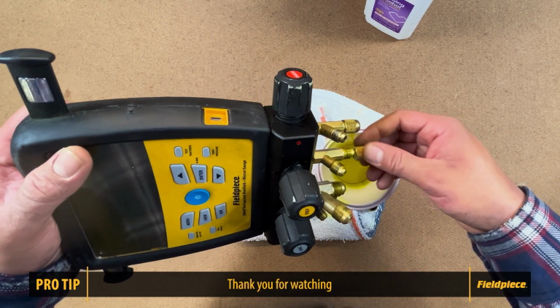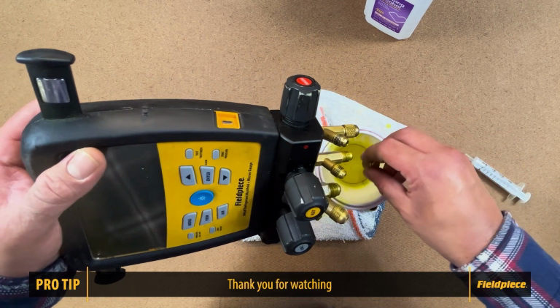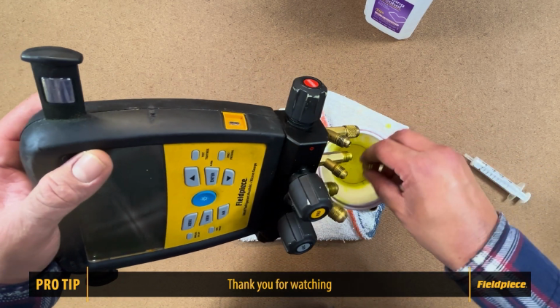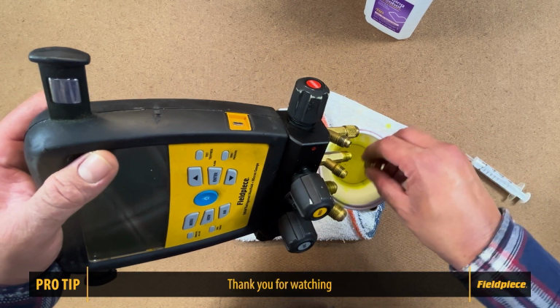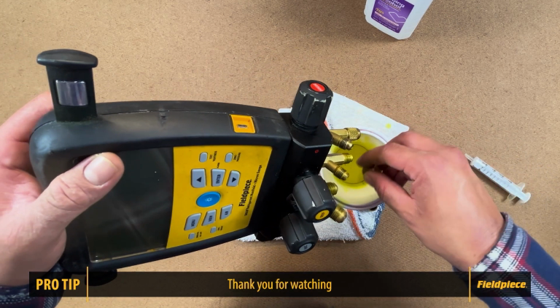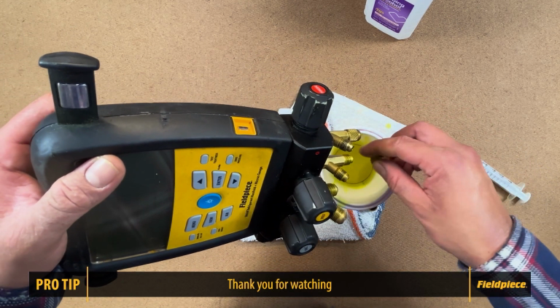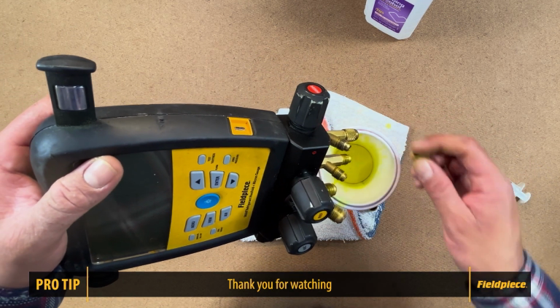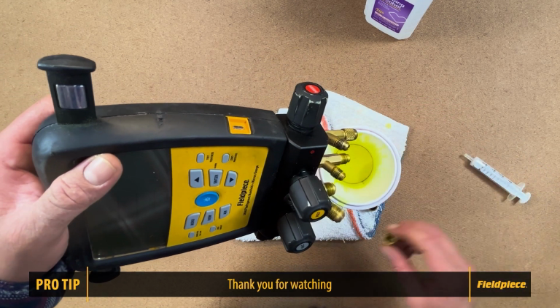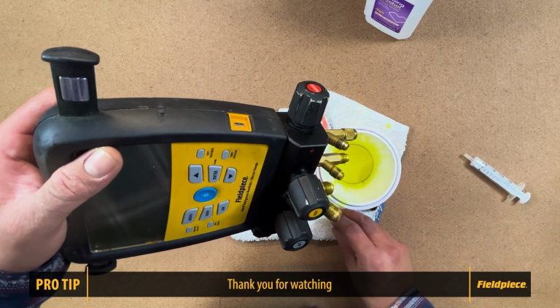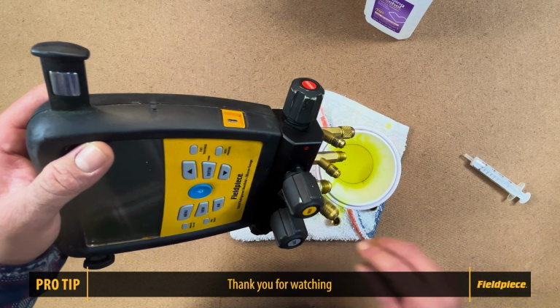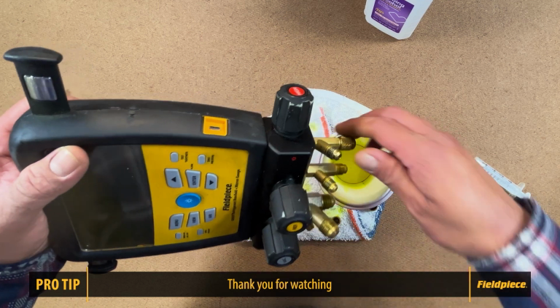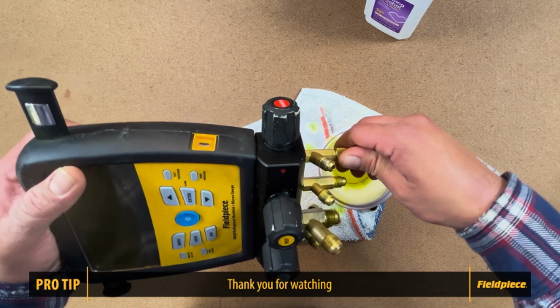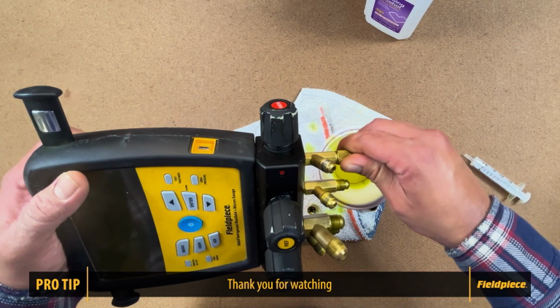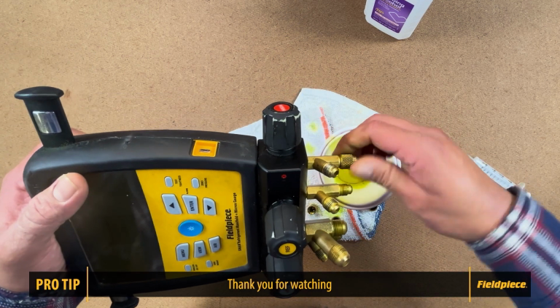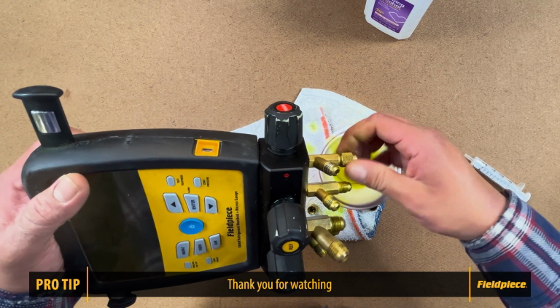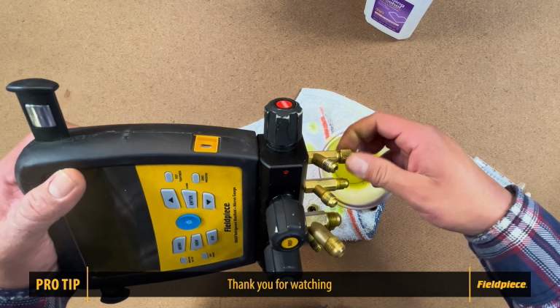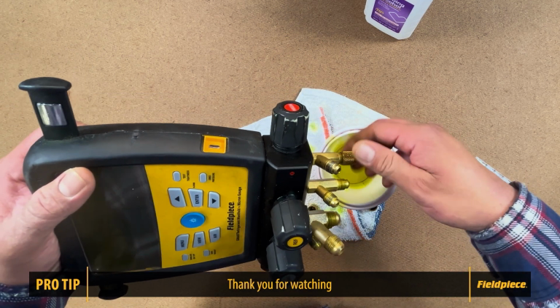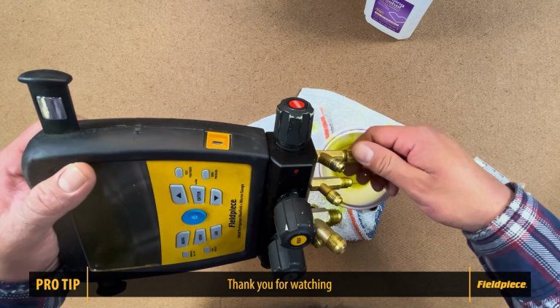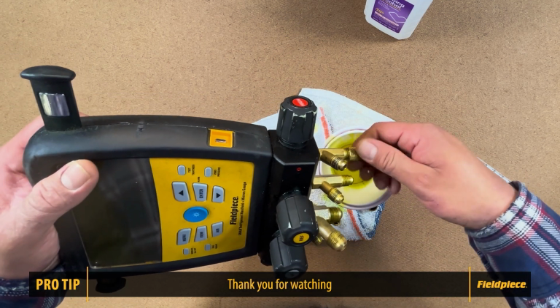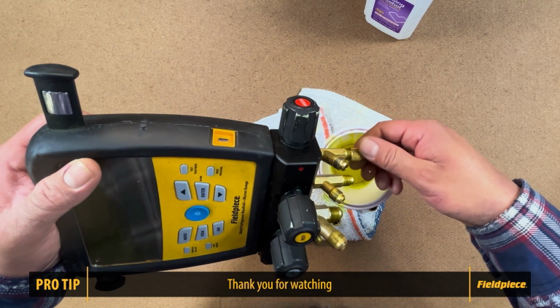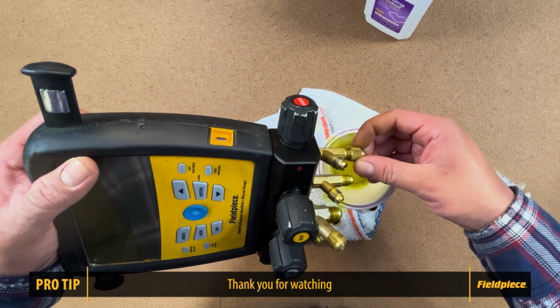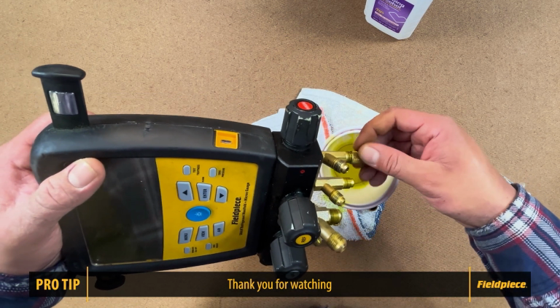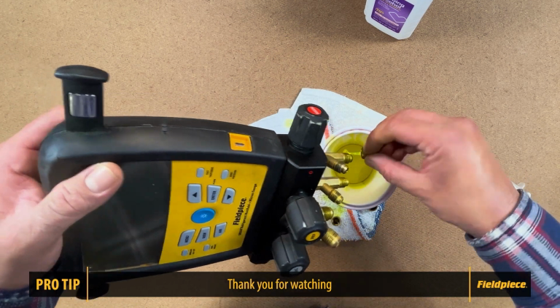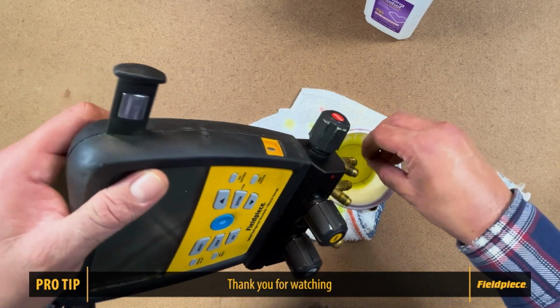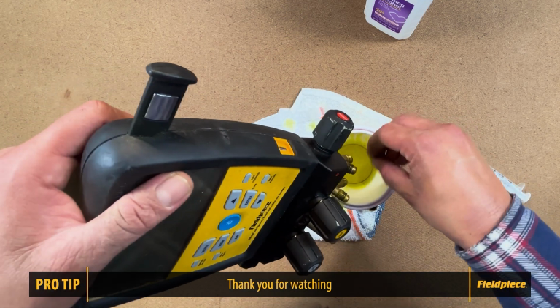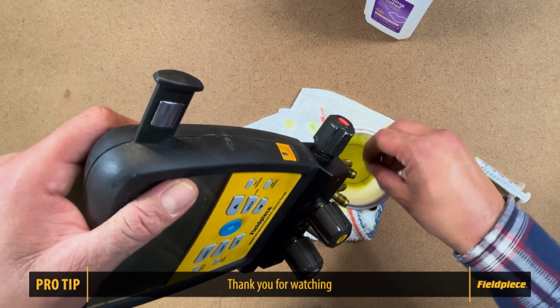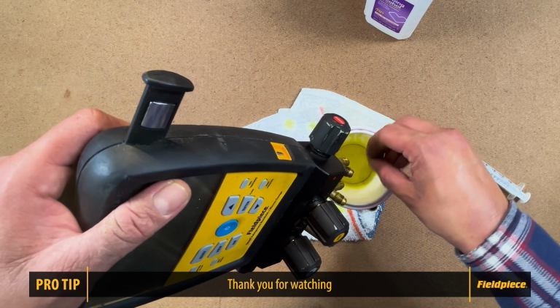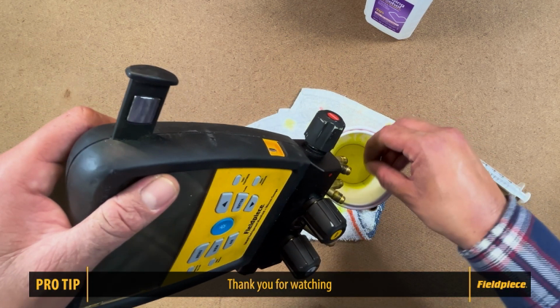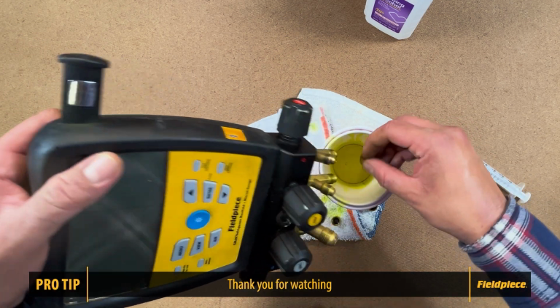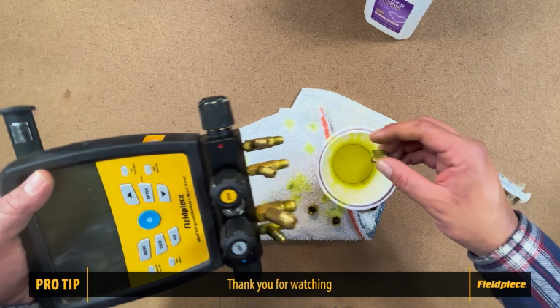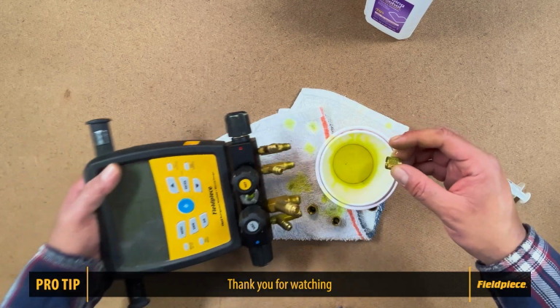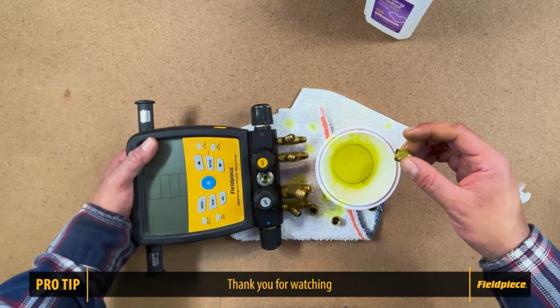And there you have it. That is how you clean out your S-Man wireless refrigerant manifold. Thank you for watching, and be sure to like and subscribe for more videos.